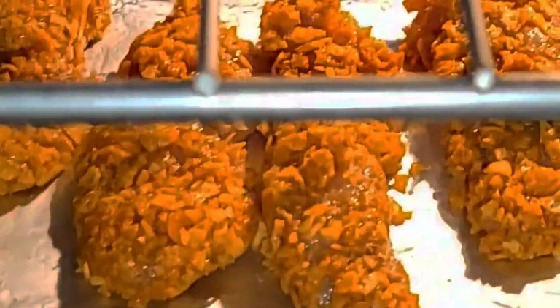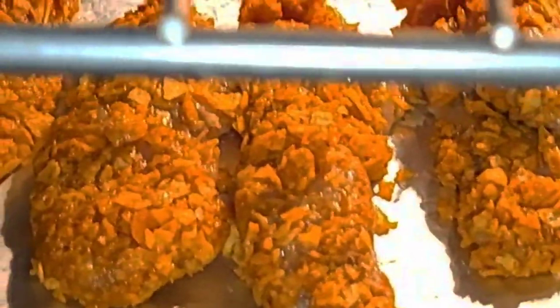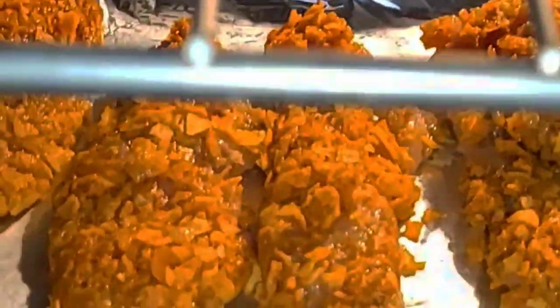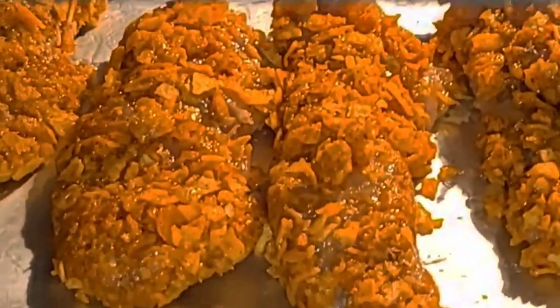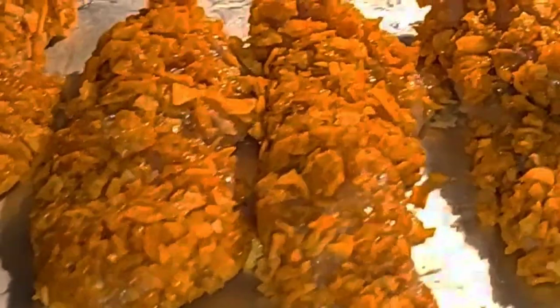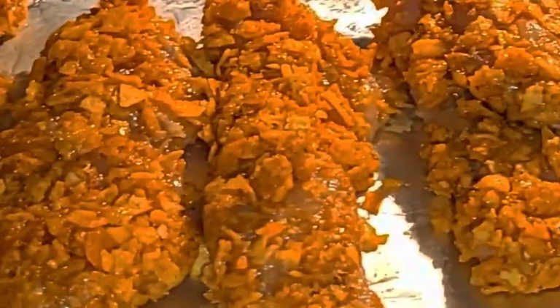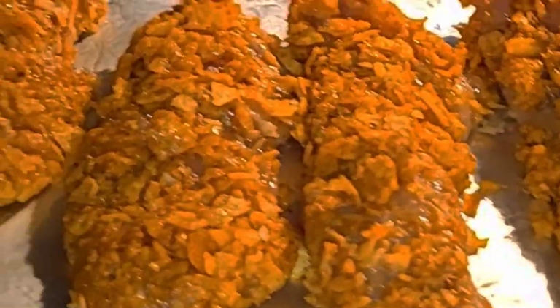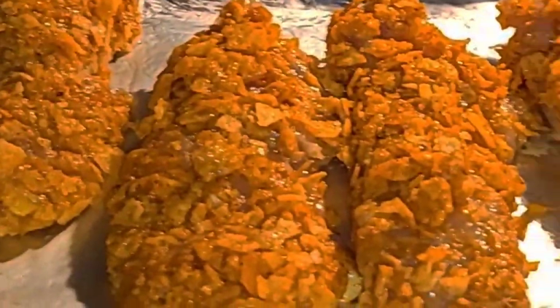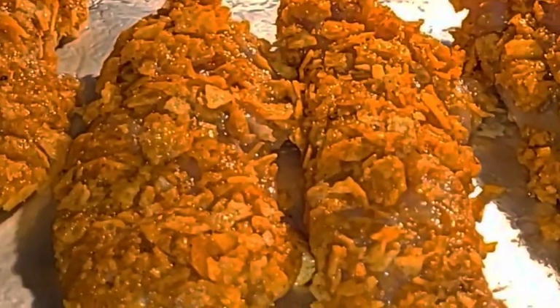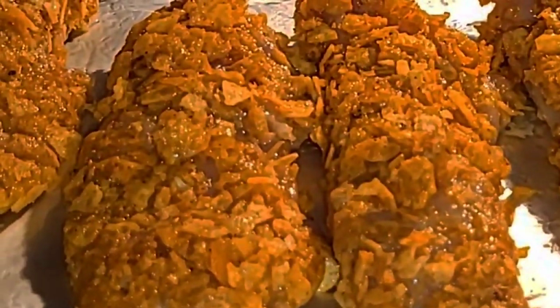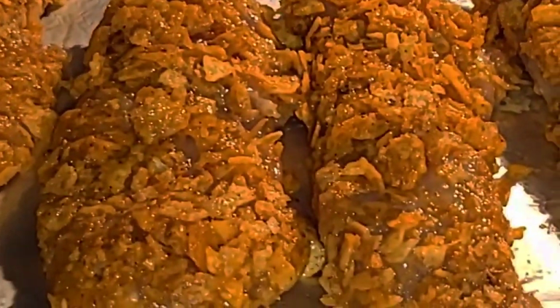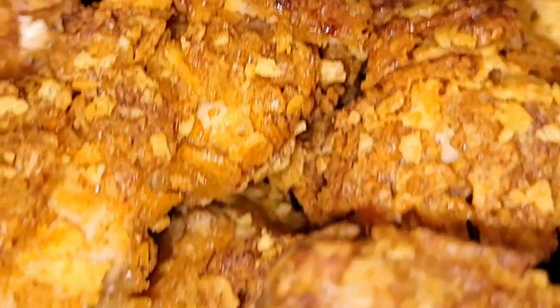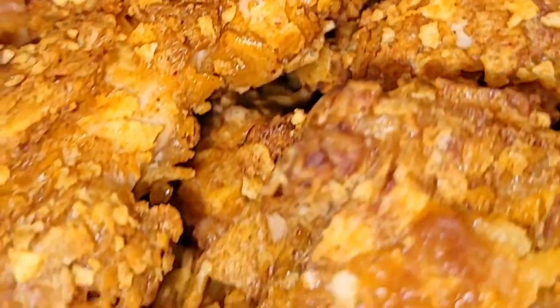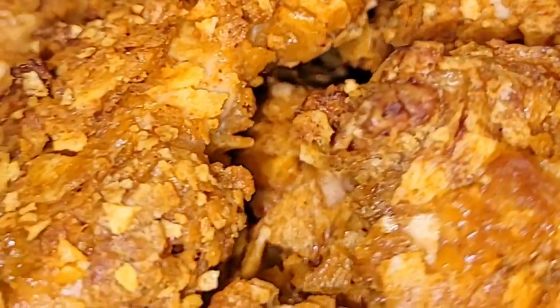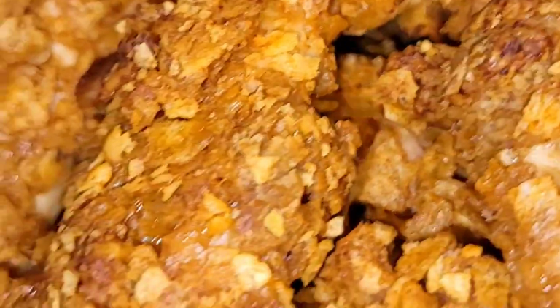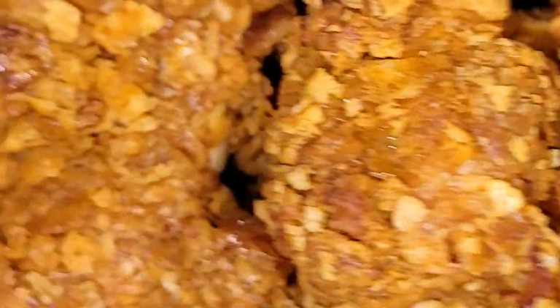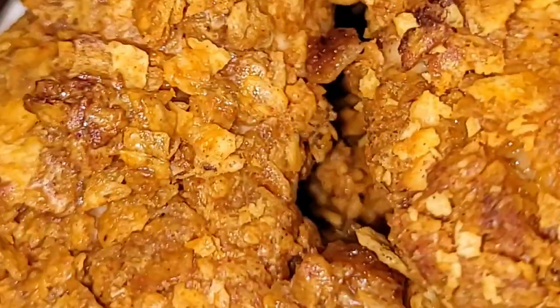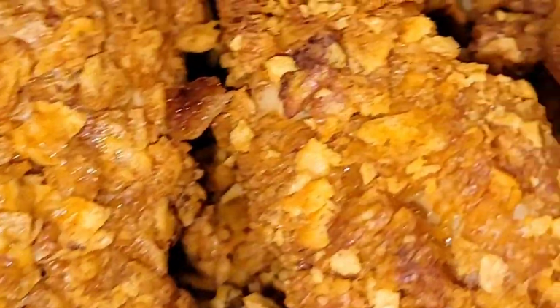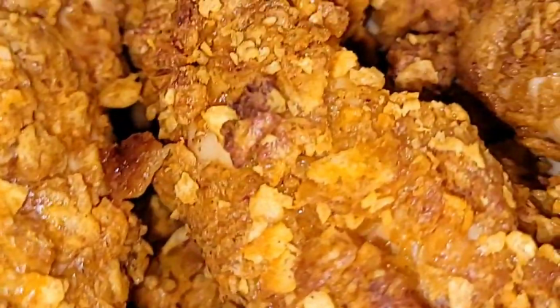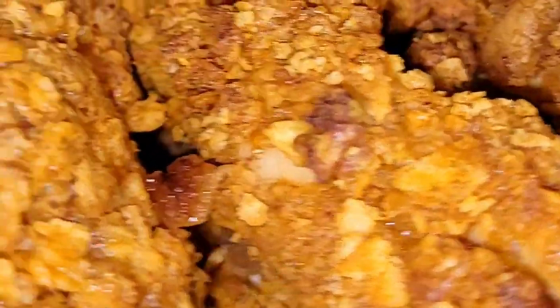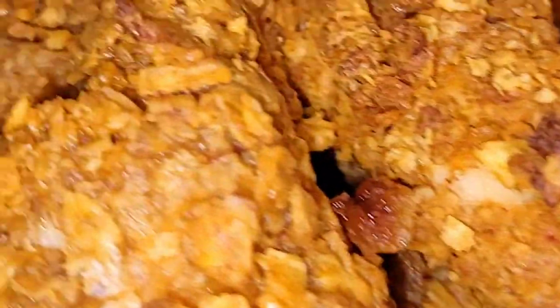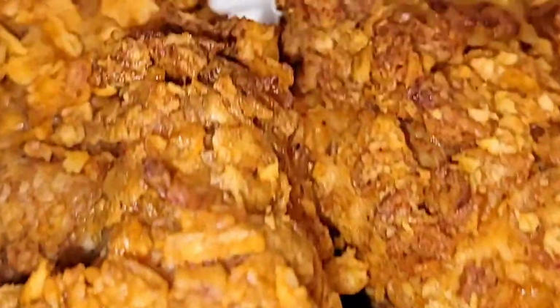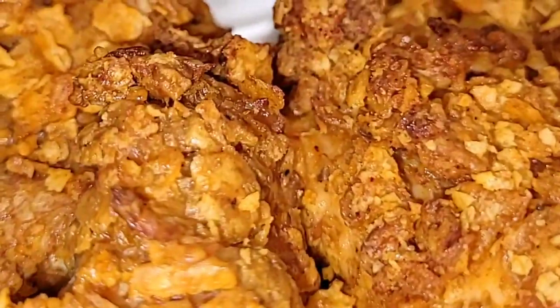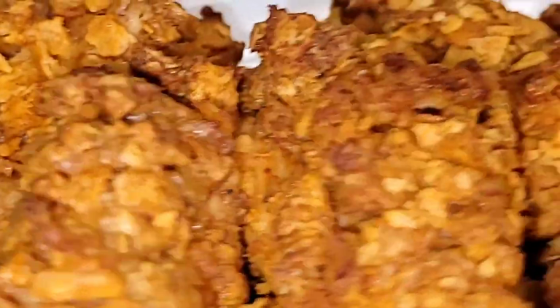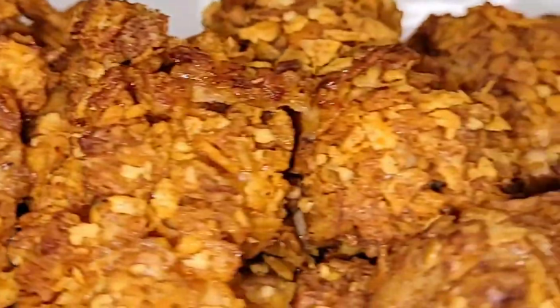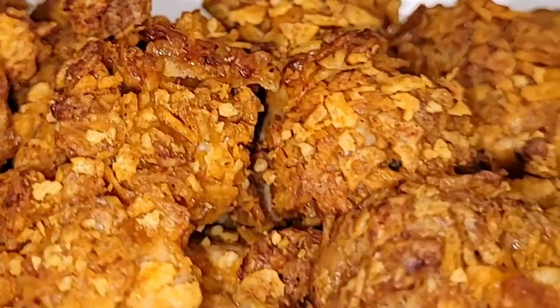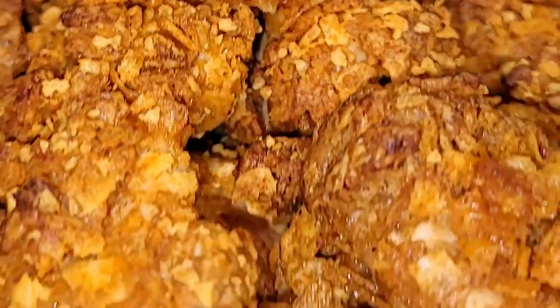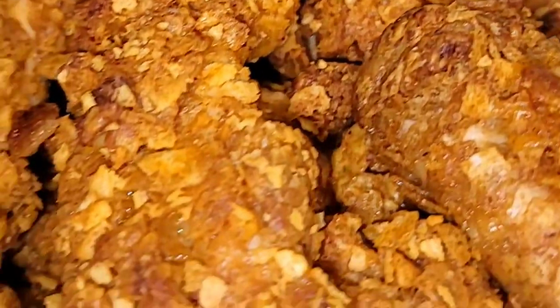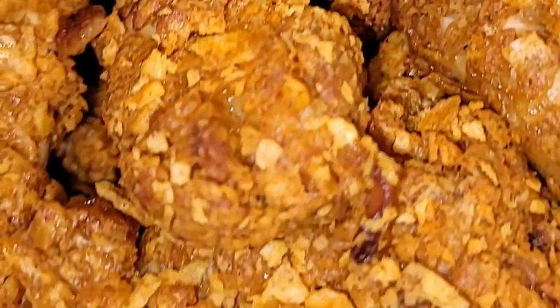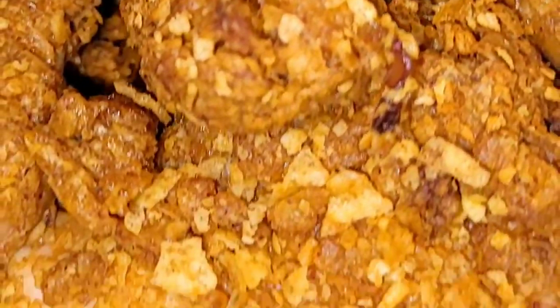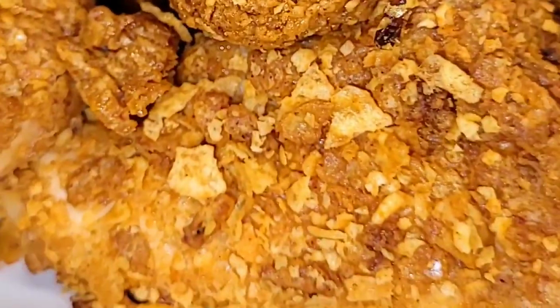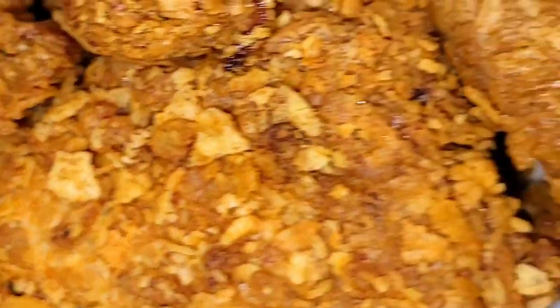After baking for 25 minutes, I'm going to show you guys the final results of these potato chip chicken tenders. This is the final result. The smell is amazing — I really enjoyed making these potato chip chicken tenders.